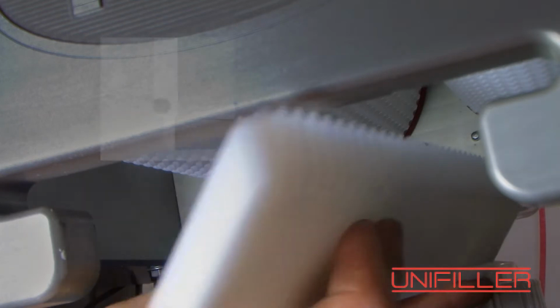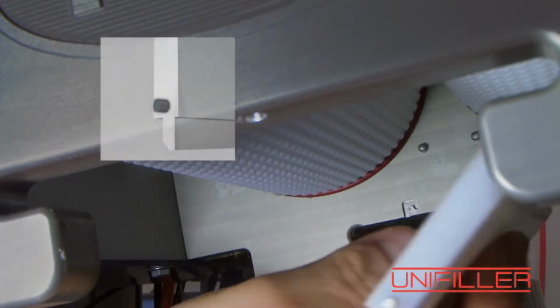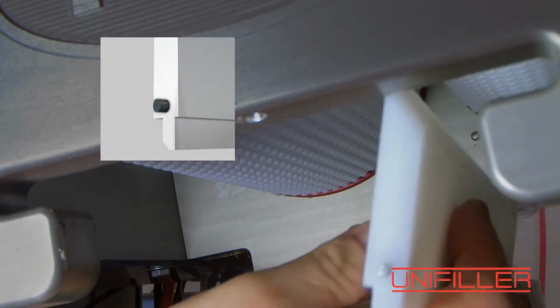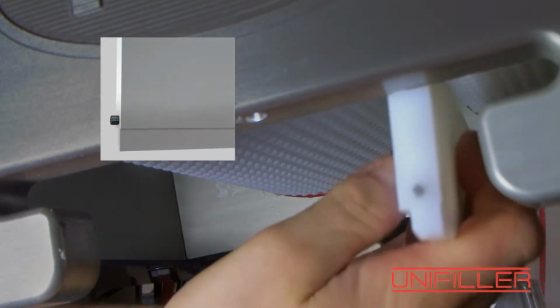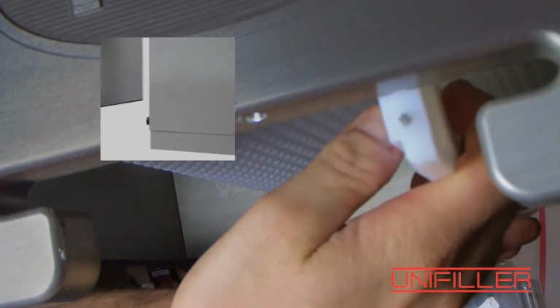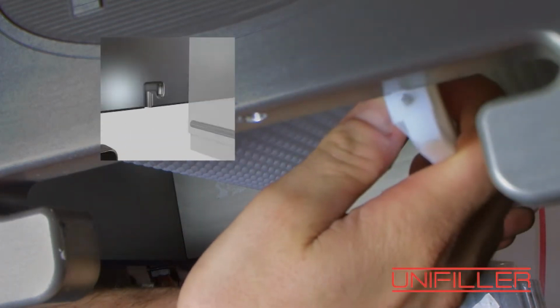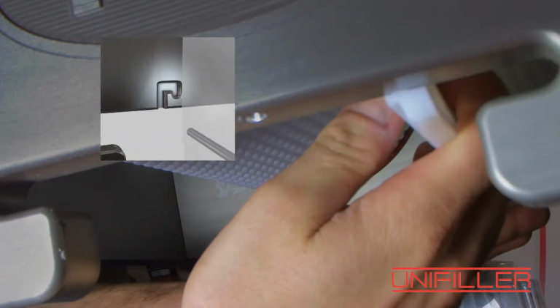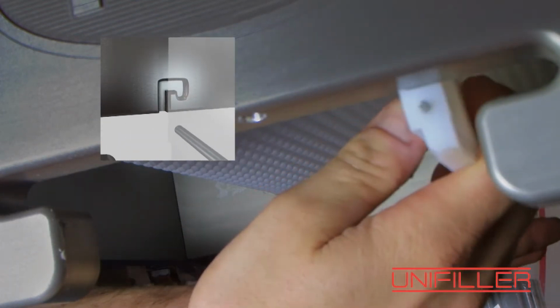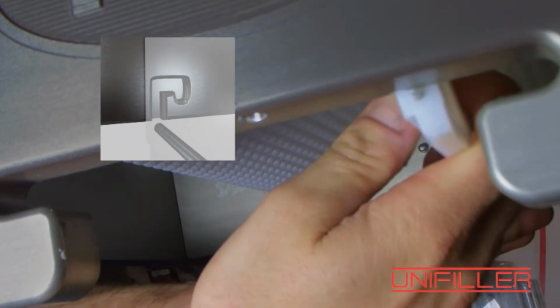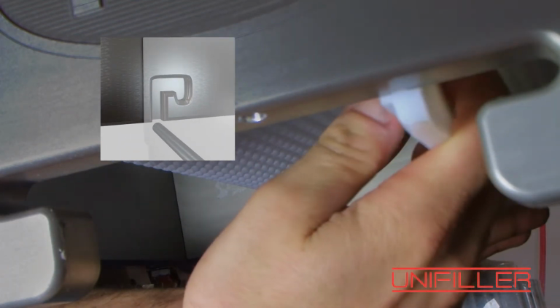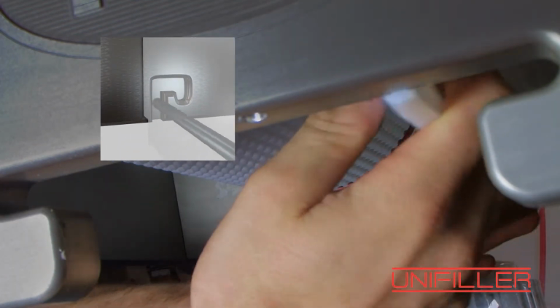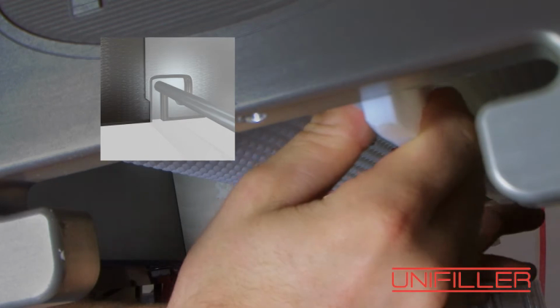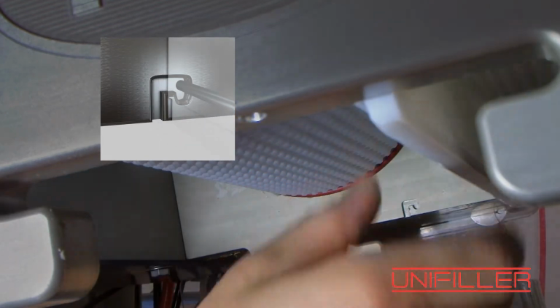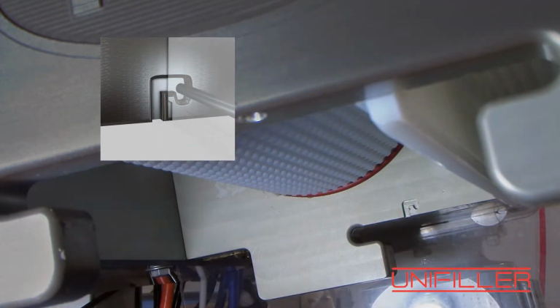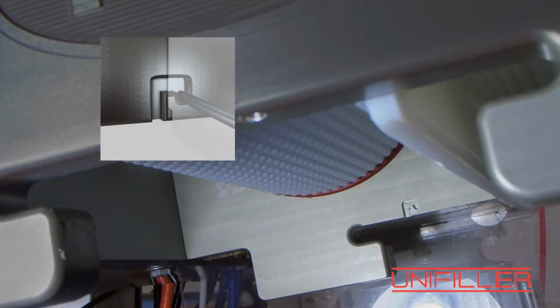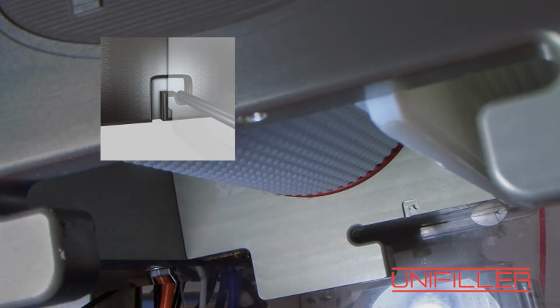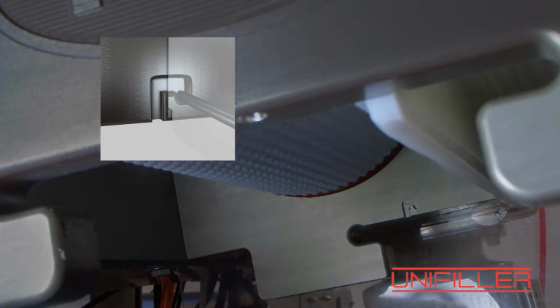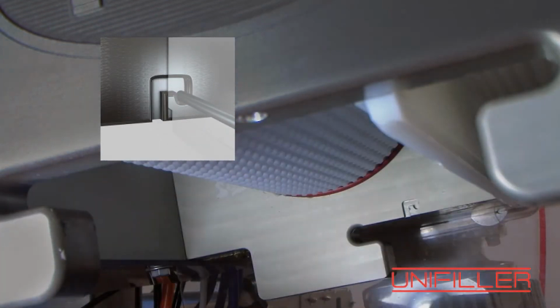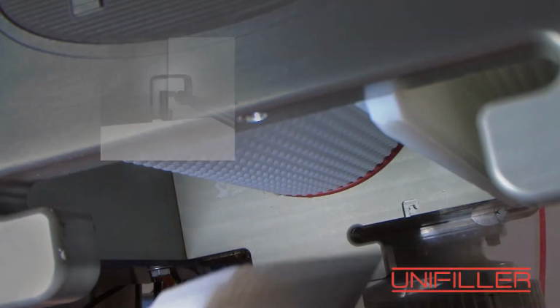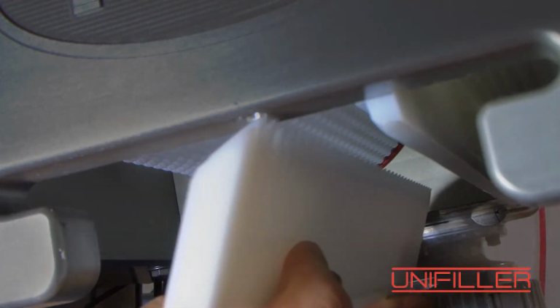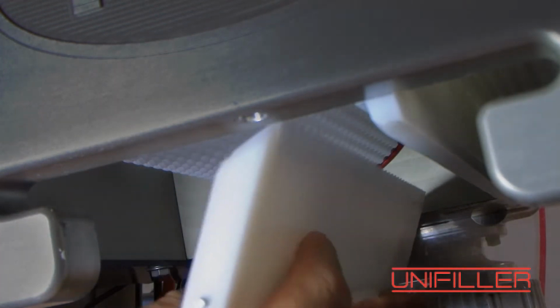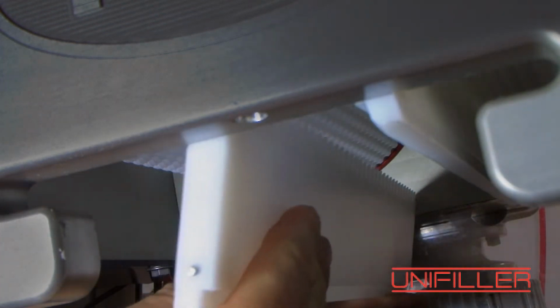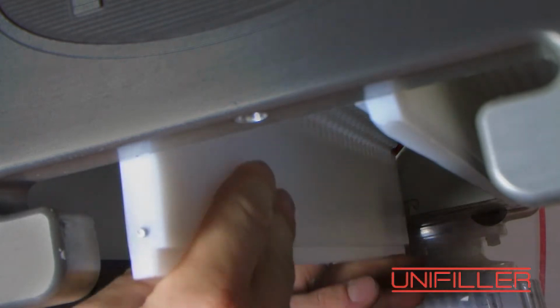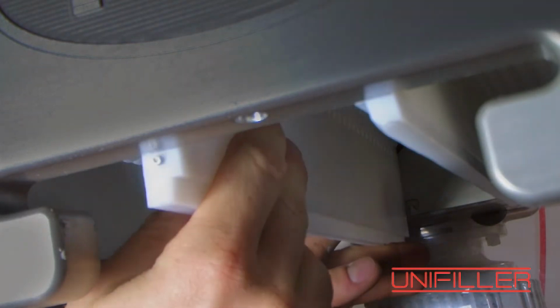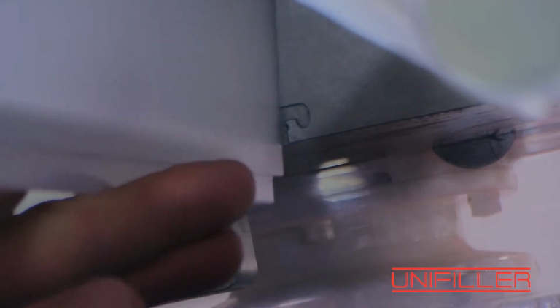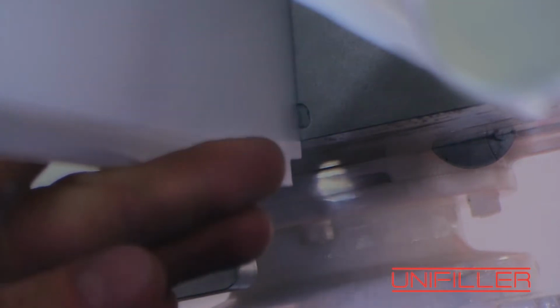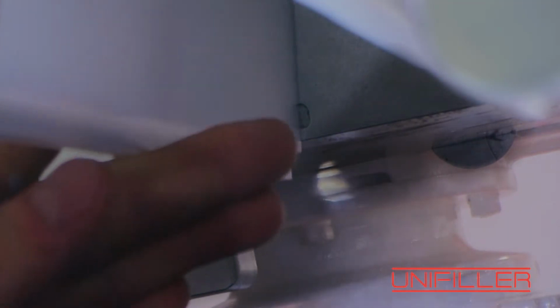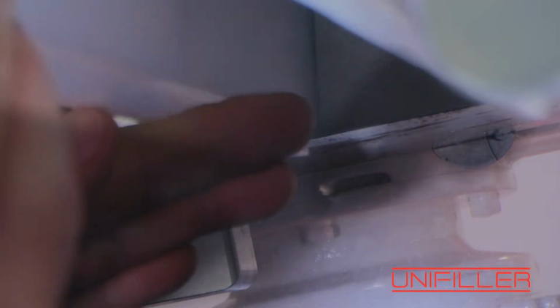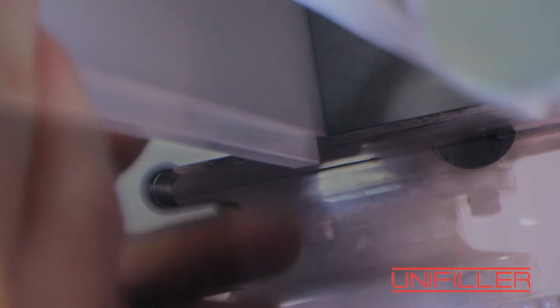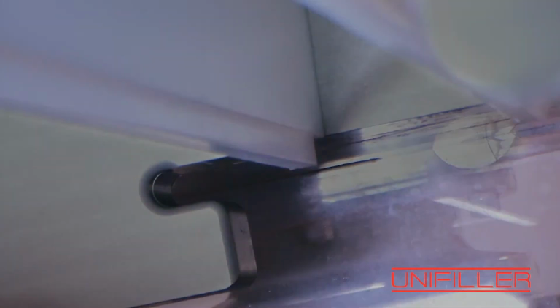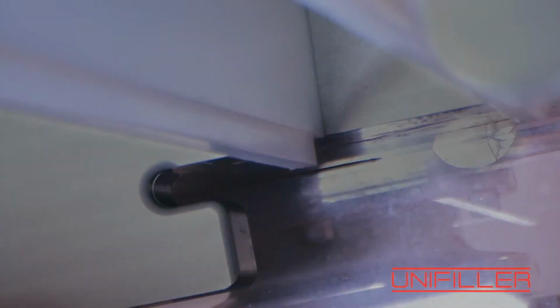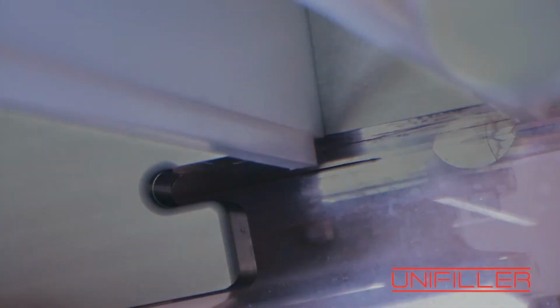To install the scrapers, you line them up with two hands into the slots on both sides, like that.